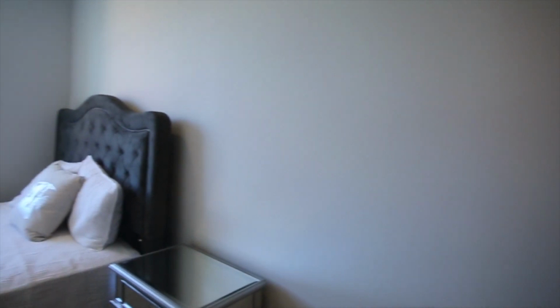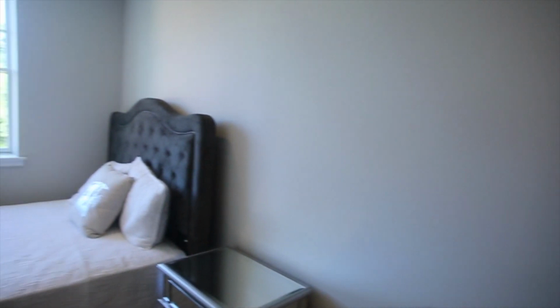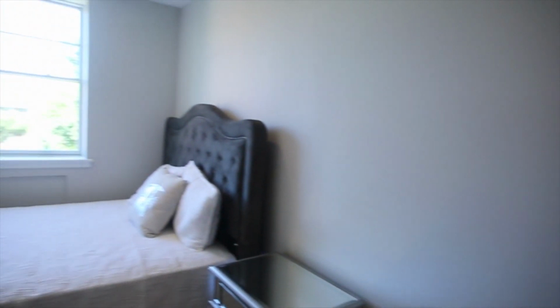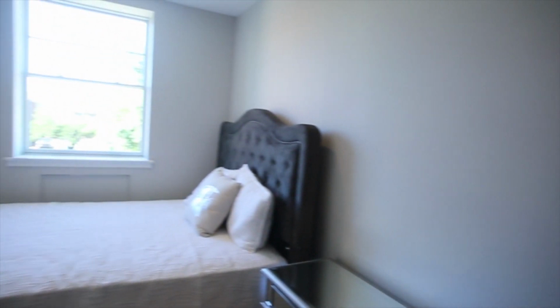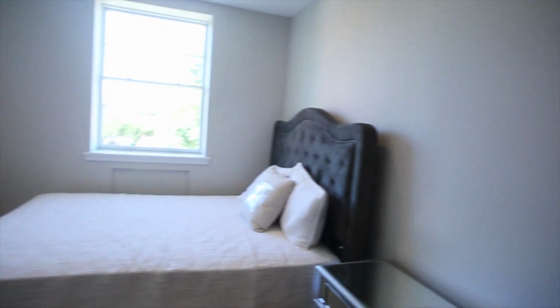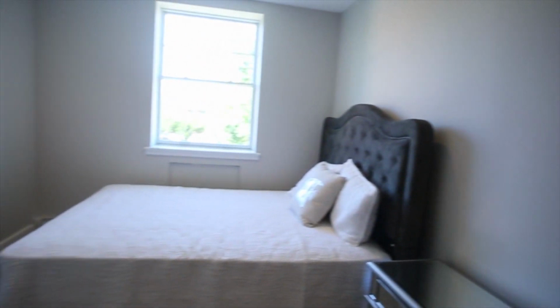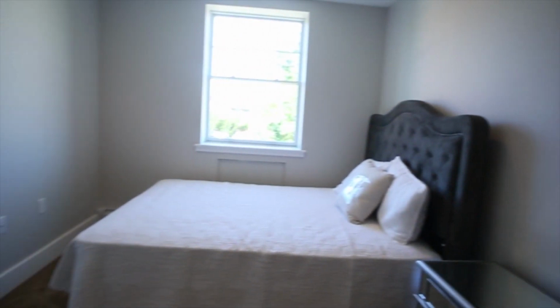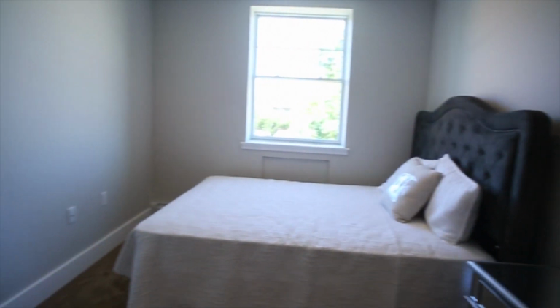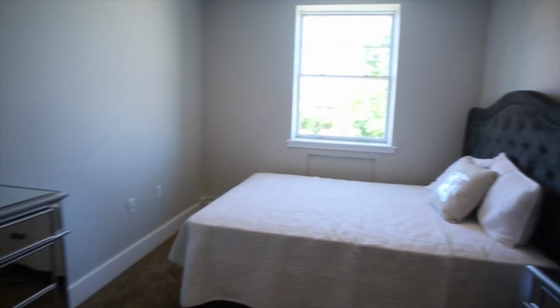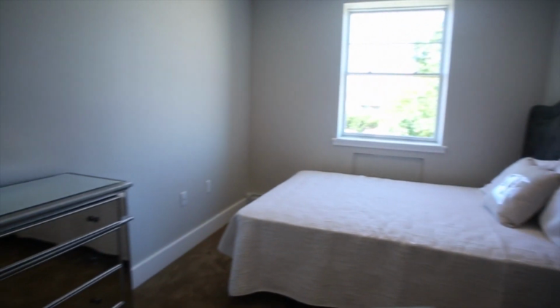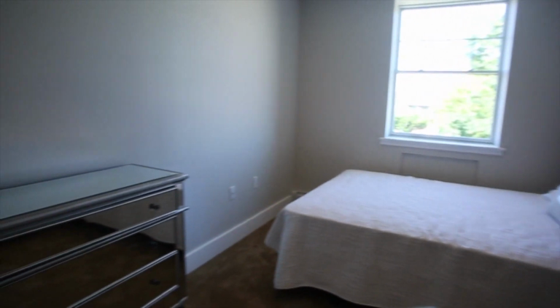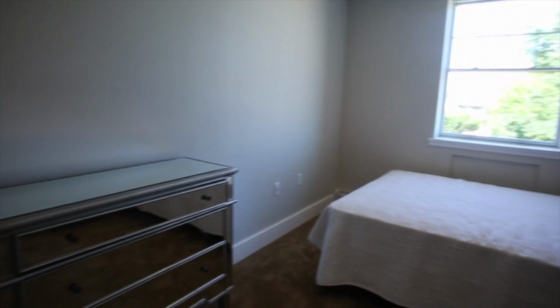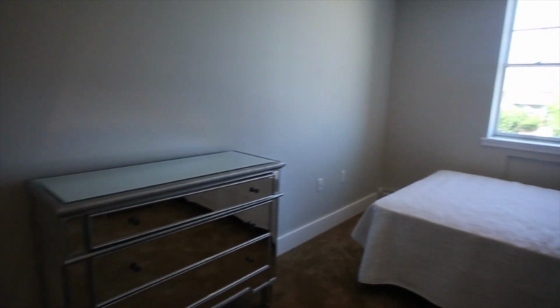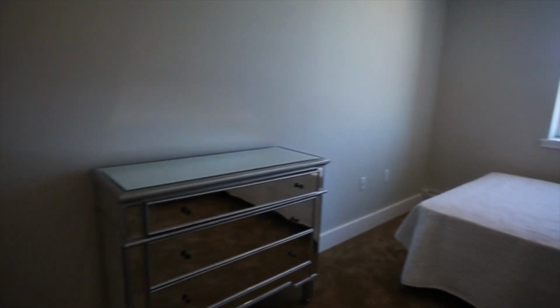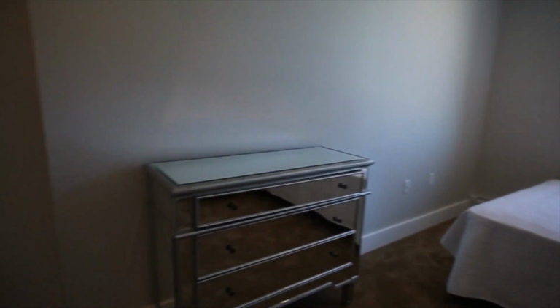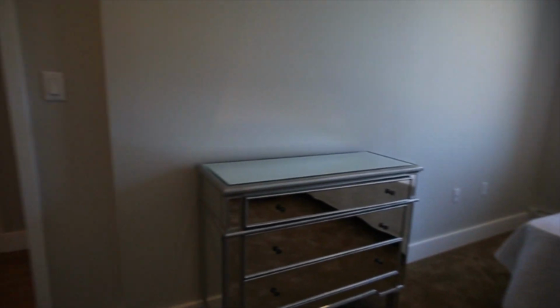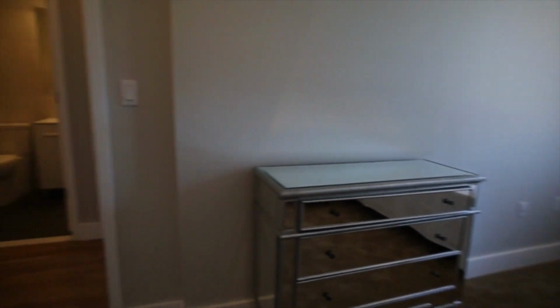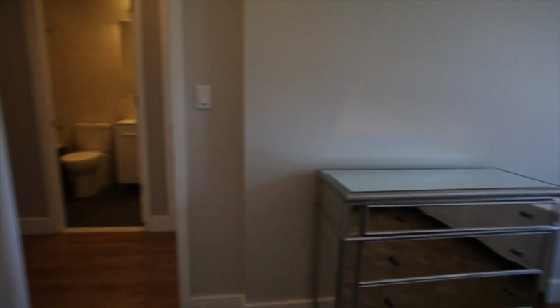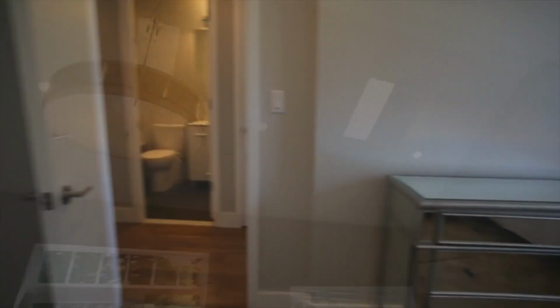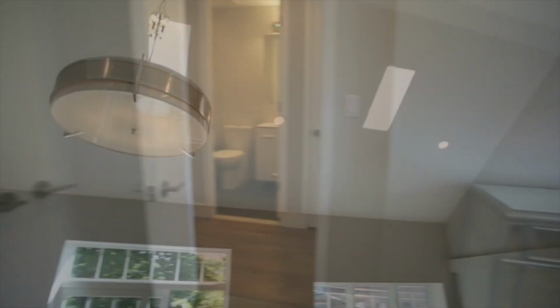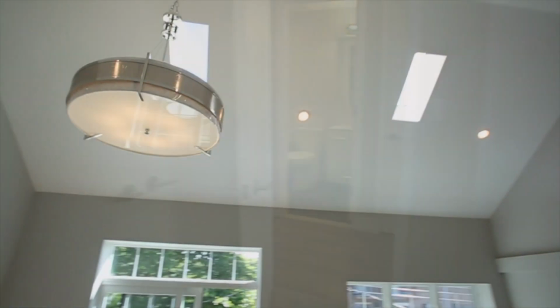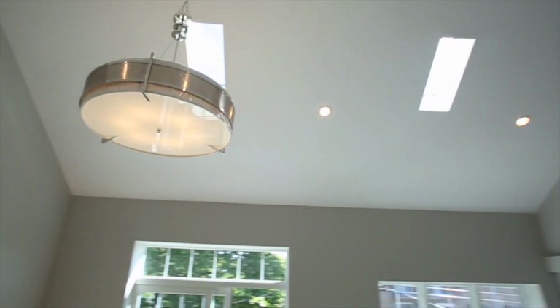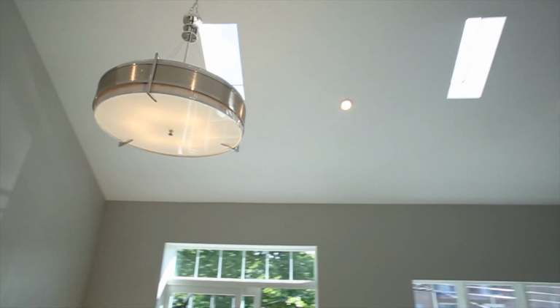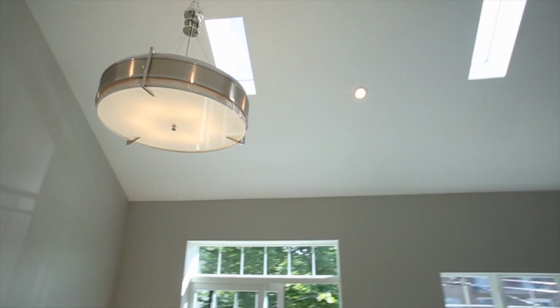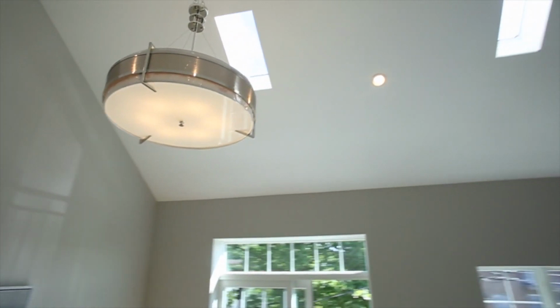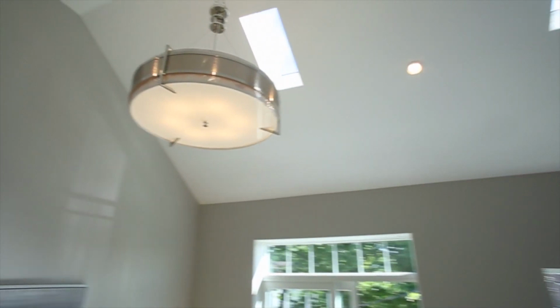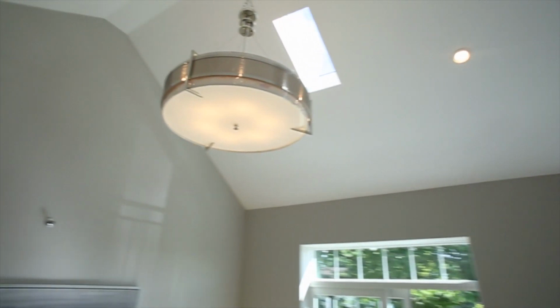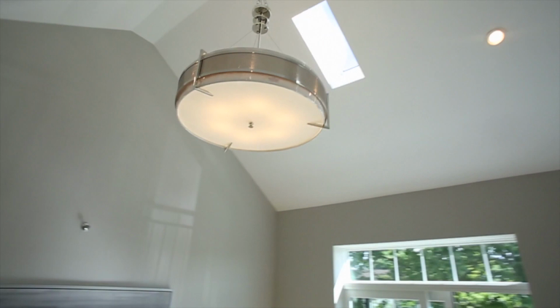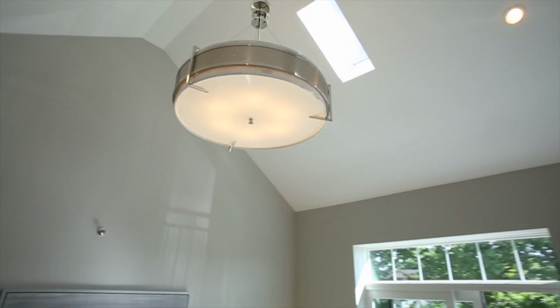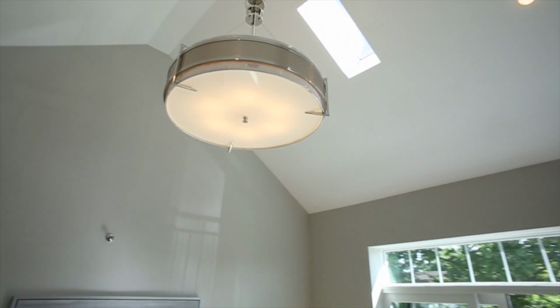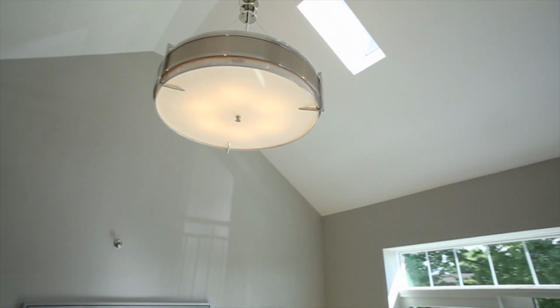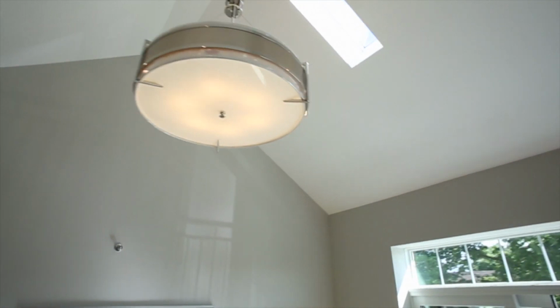Choose from a garden duplex with a large open lower level, spacious floor-through homes, or a third floor skylight unit with cathedral ceiling living rooms.